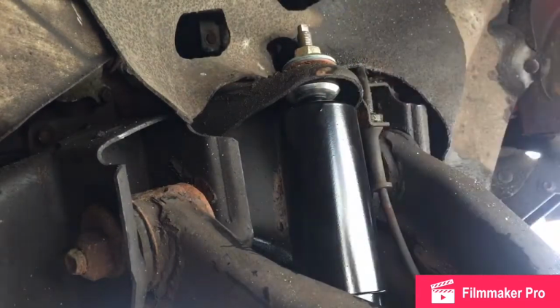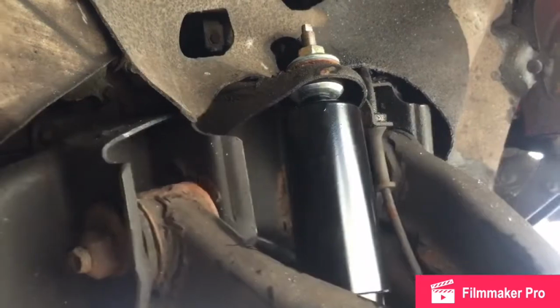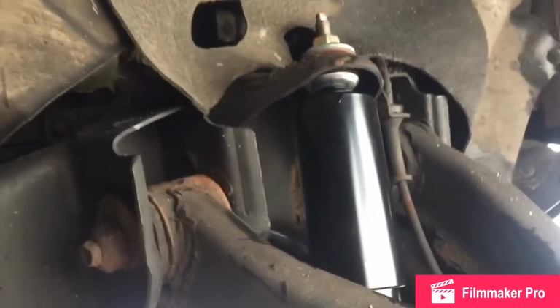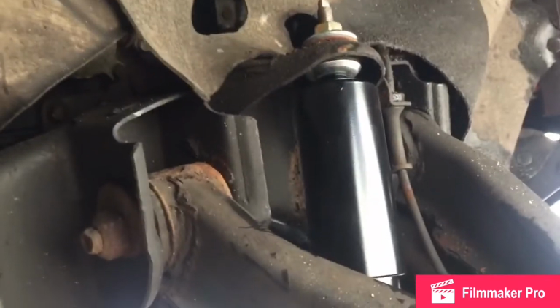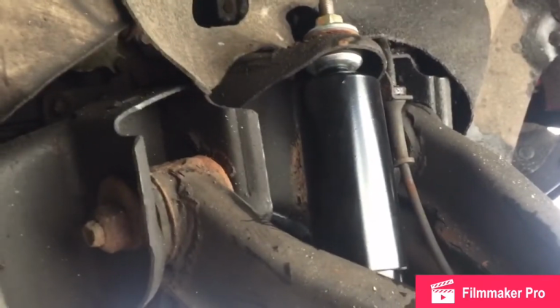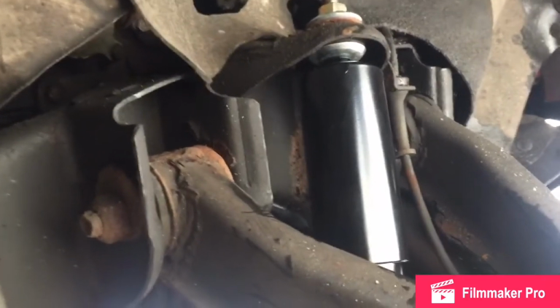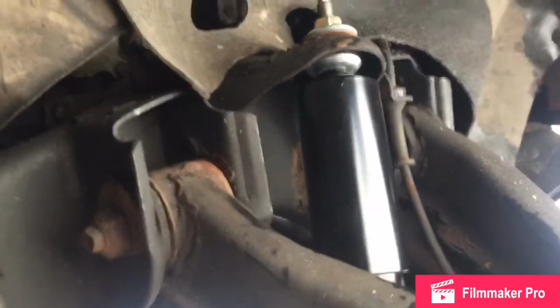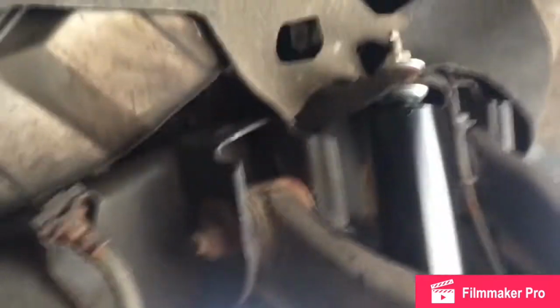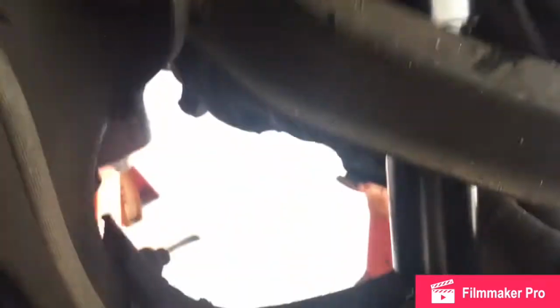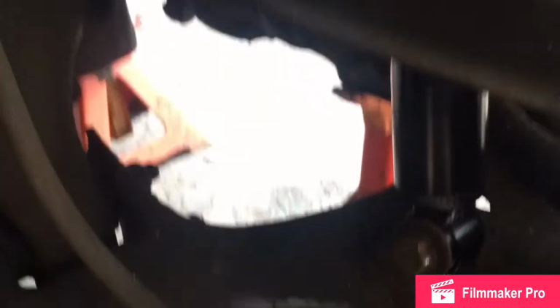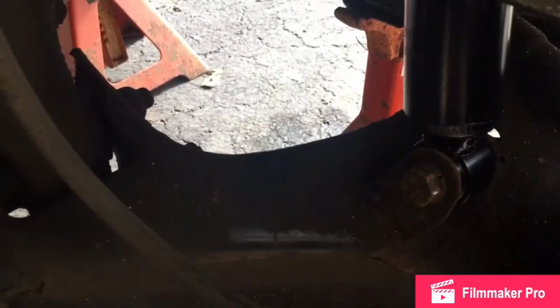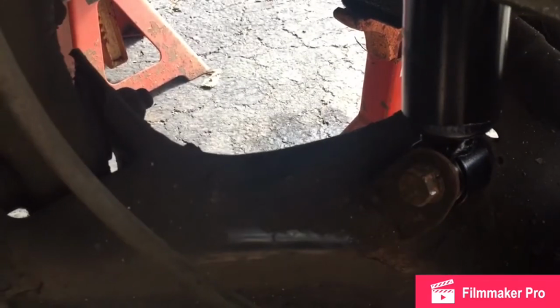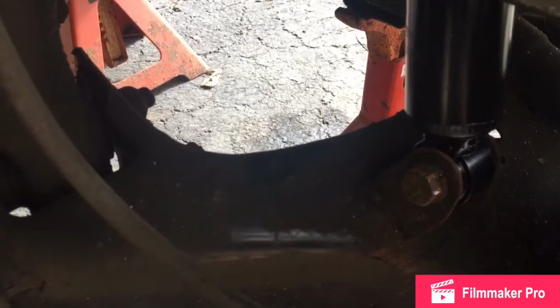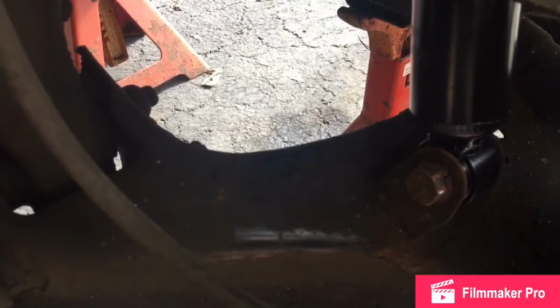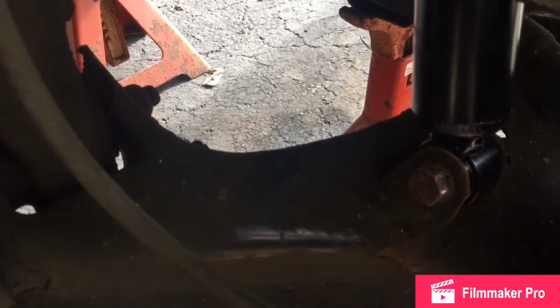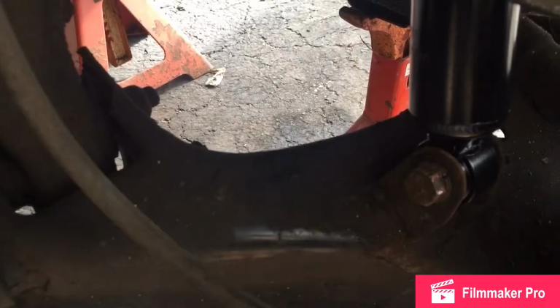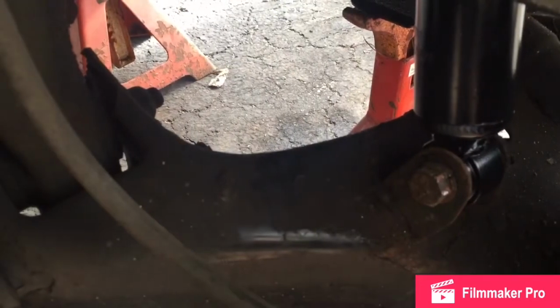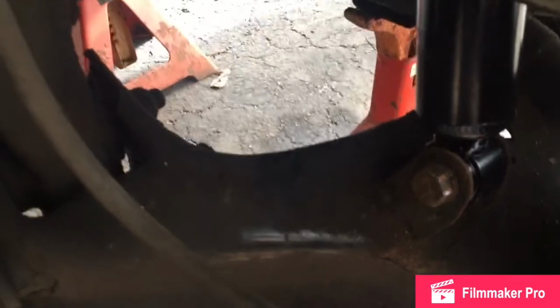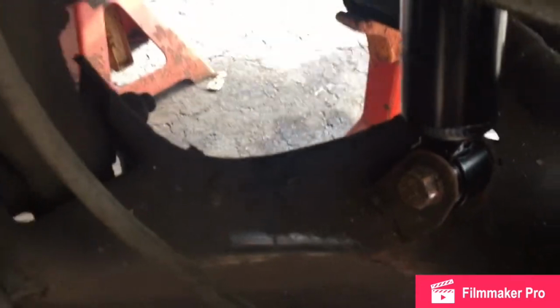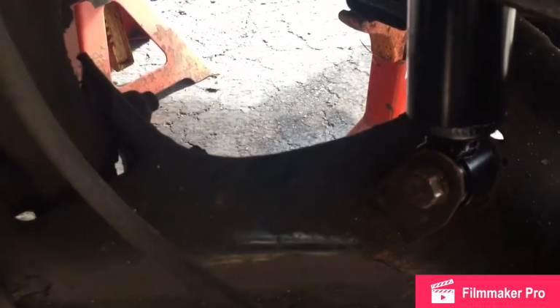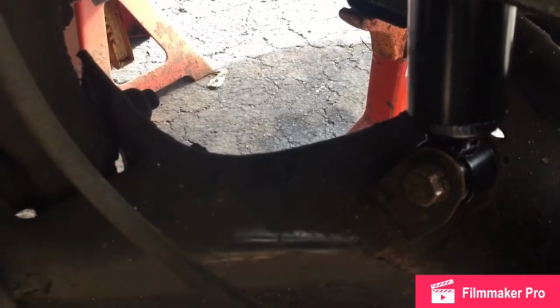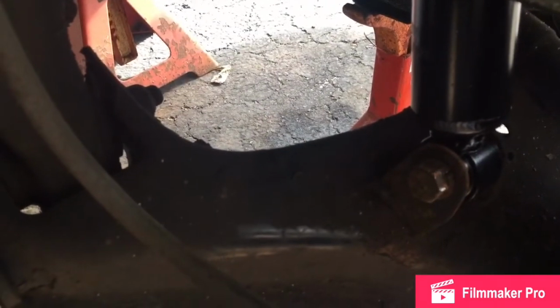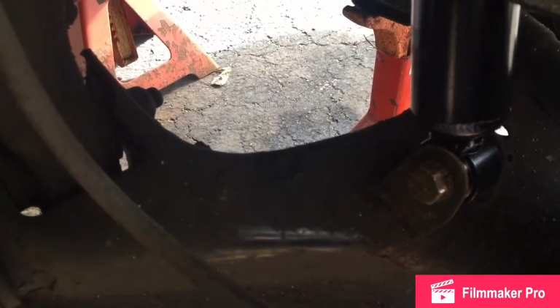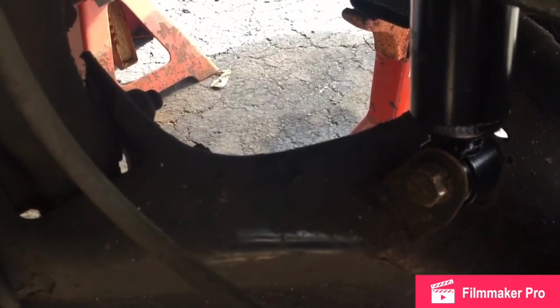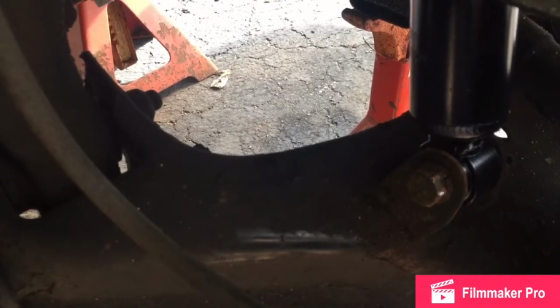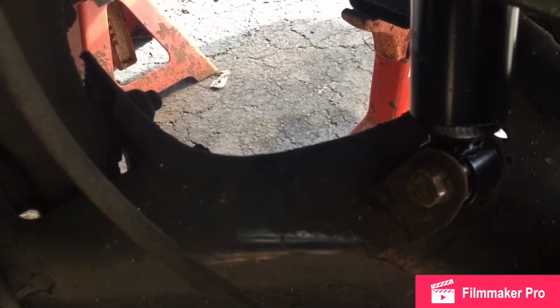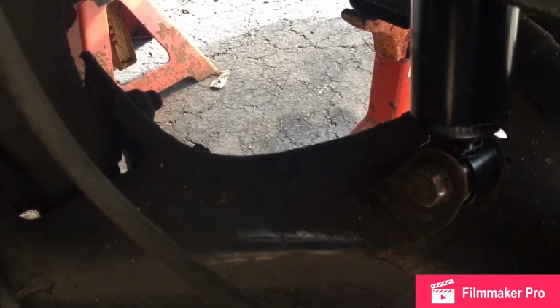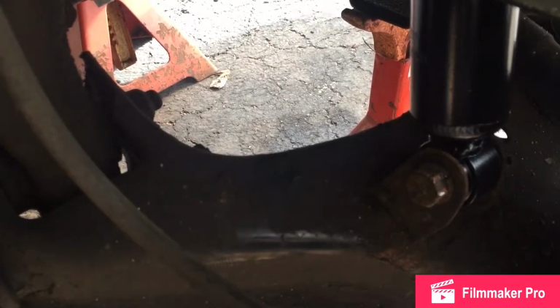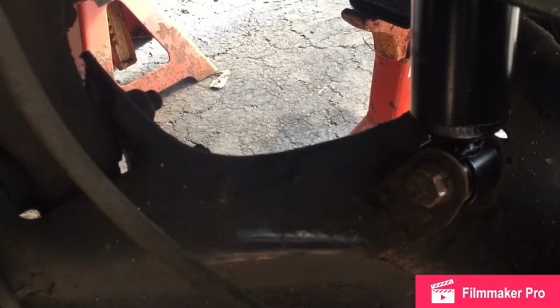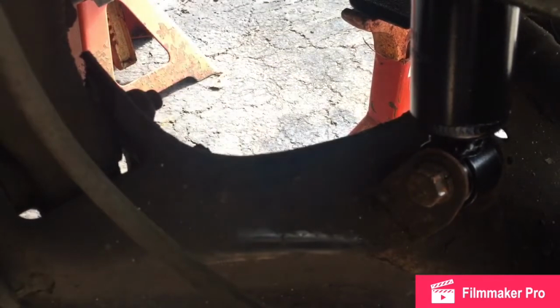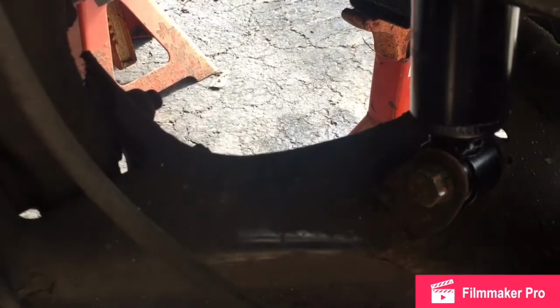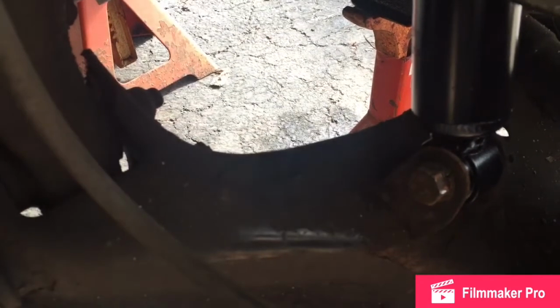Just be careful not to over-tighten. I used the stock bolt on the bottom. It felt like I was going to tighten it to the point of snapping off, so just be careful — never over-tighten, but don't under-tighten either. Get a torque wrench if you're worried.